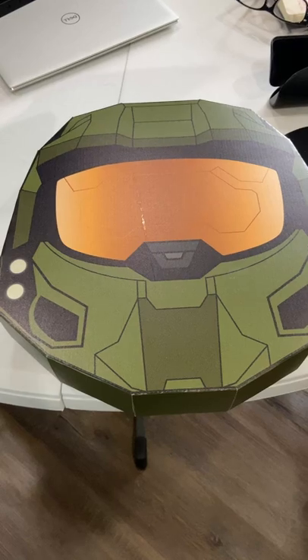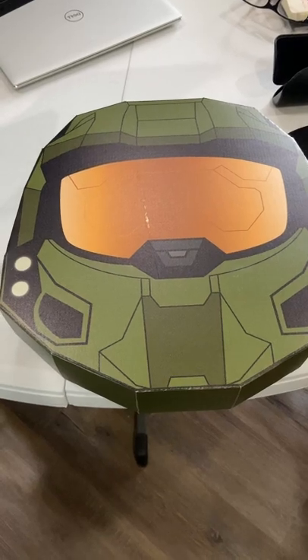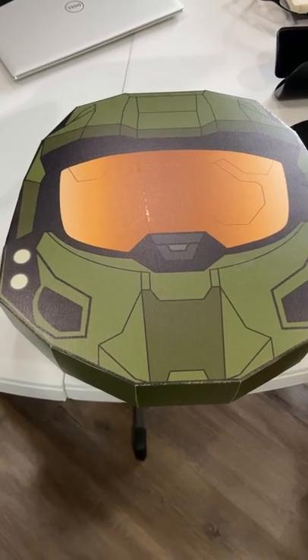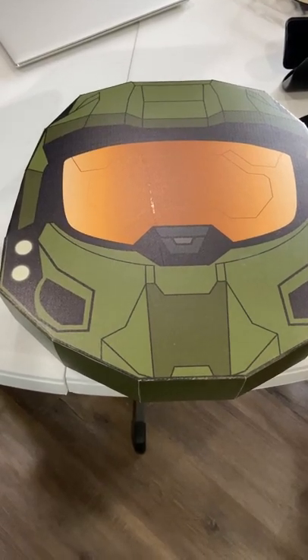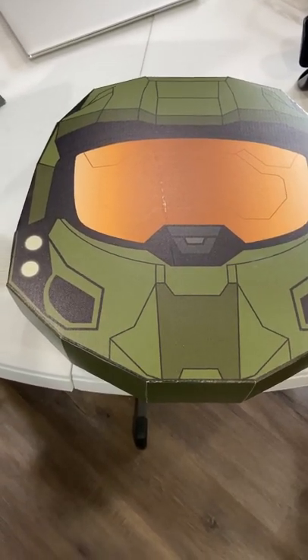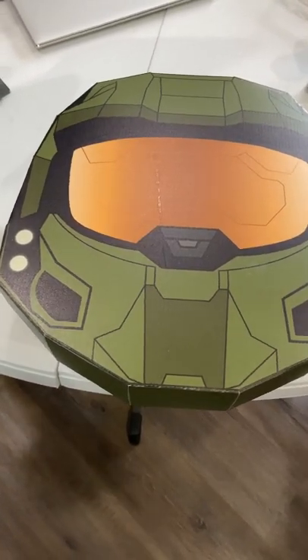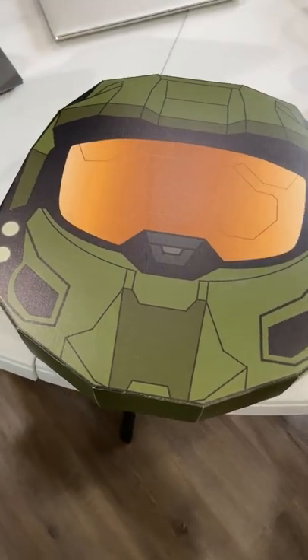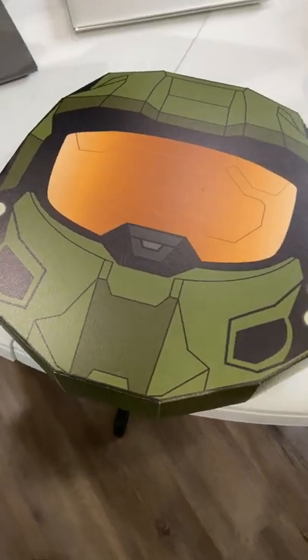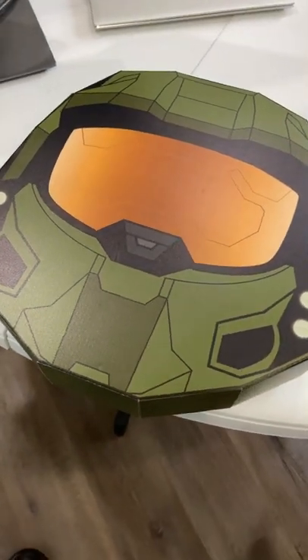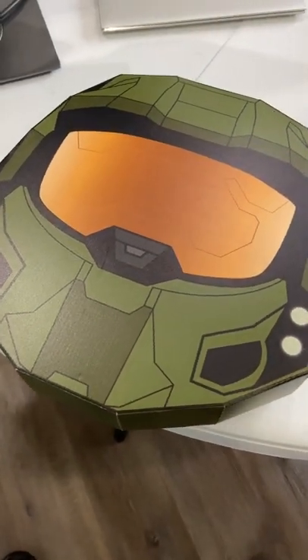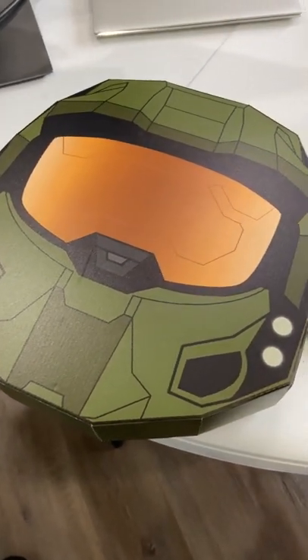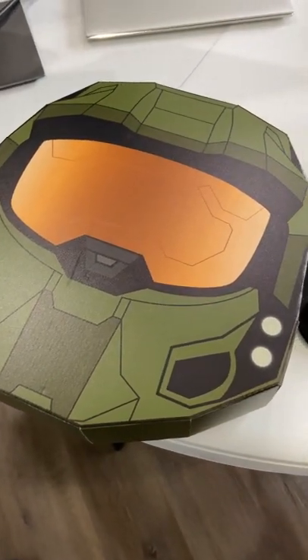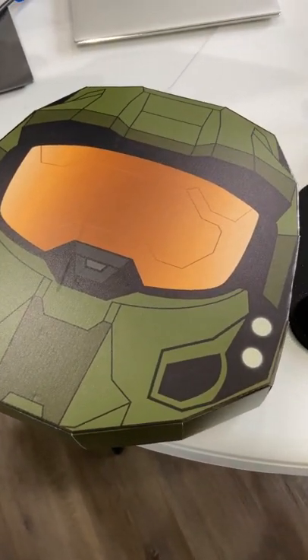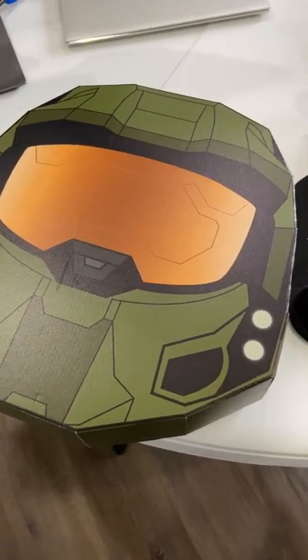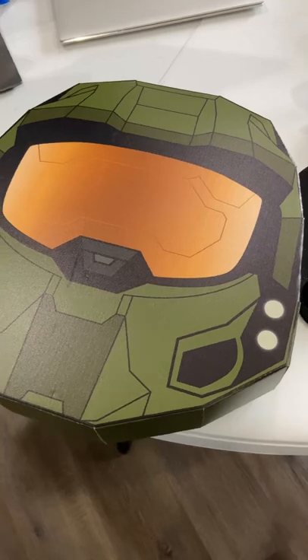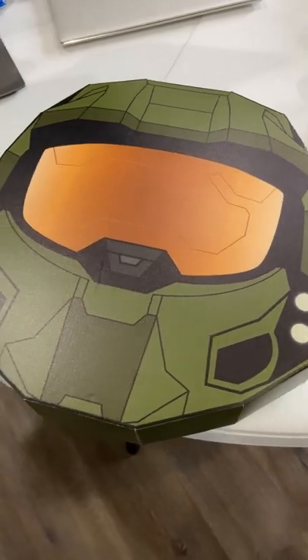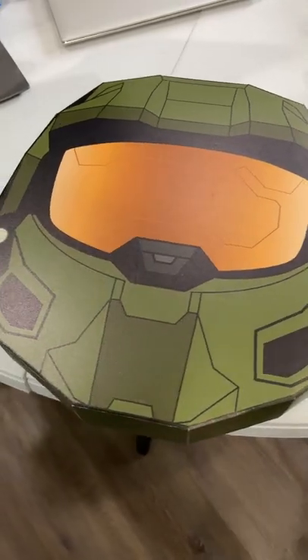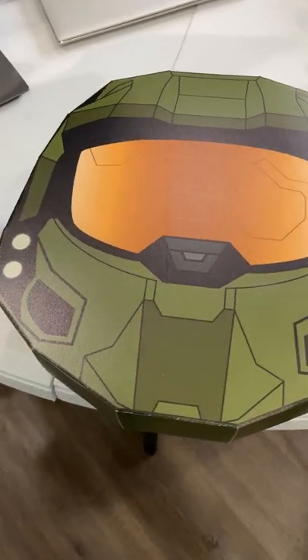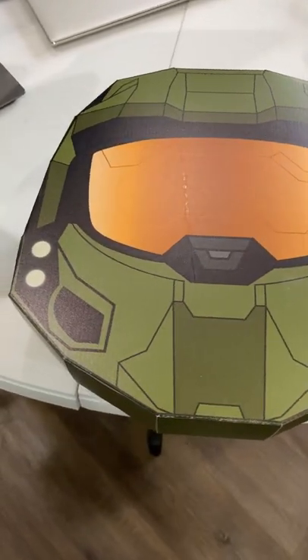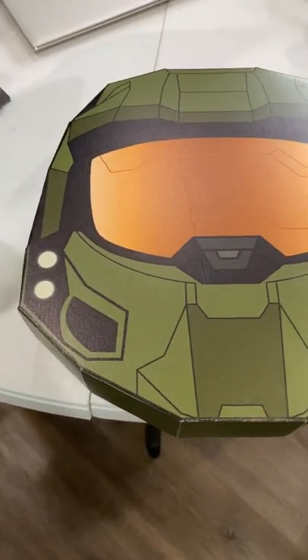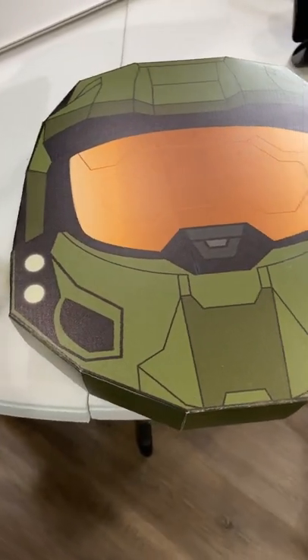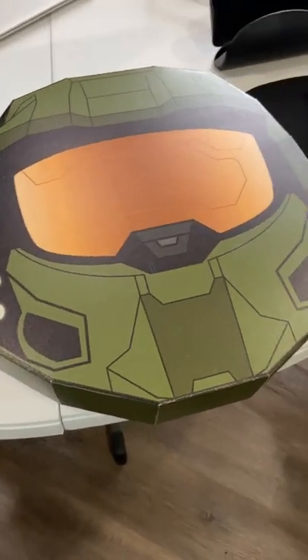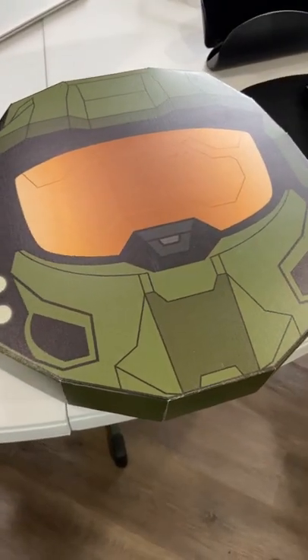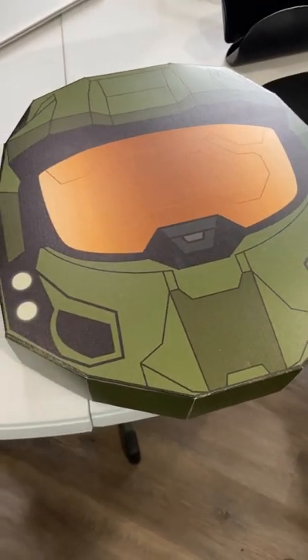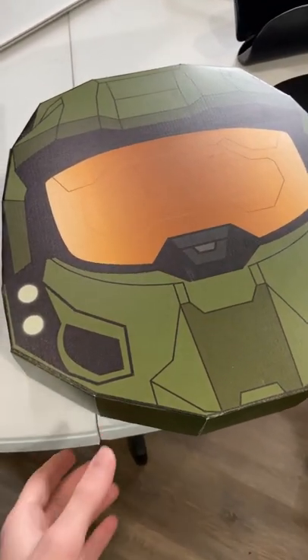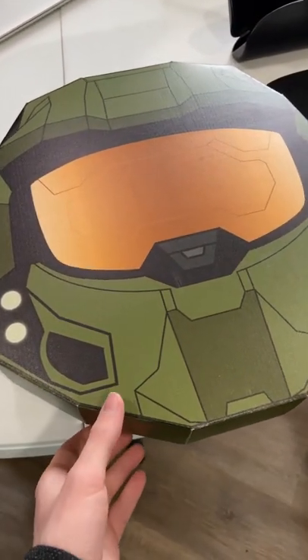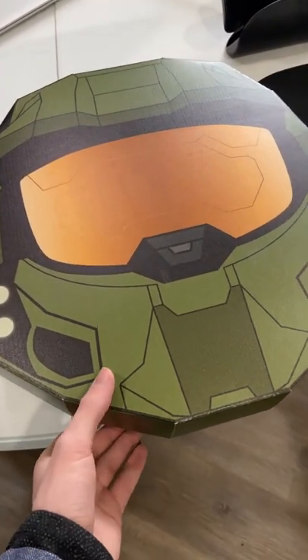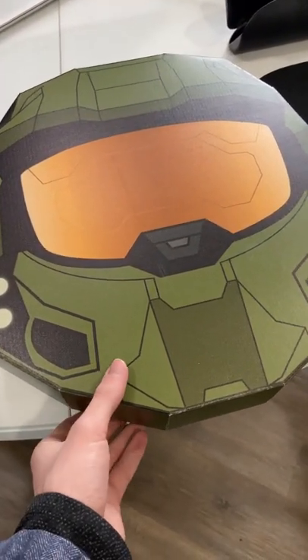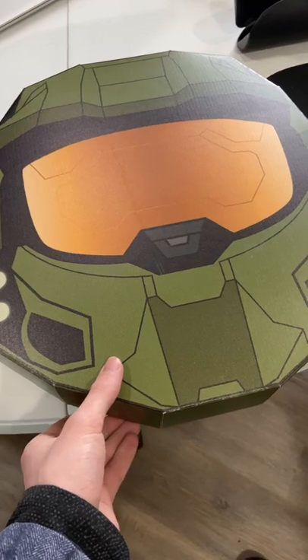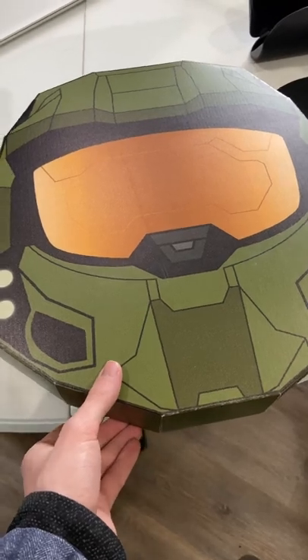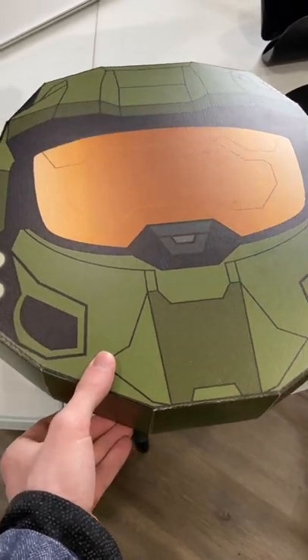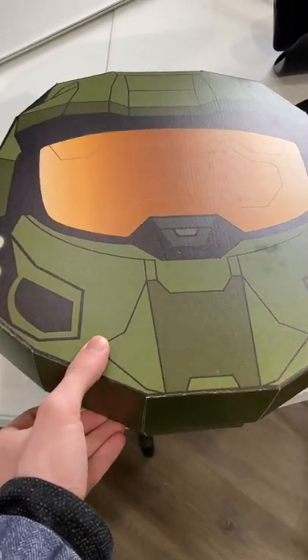Today I received a gift from my friends over at Paramount Plus for Halo the Series, with a nice little Master Chief helmet design — love that. But you're not here to see that, you're here to see what's inside.